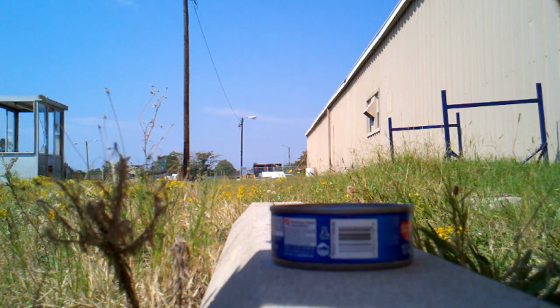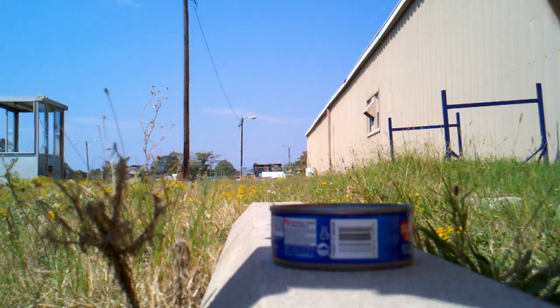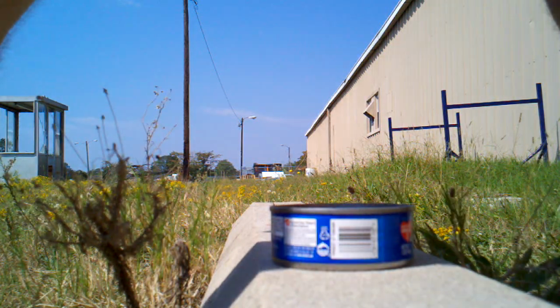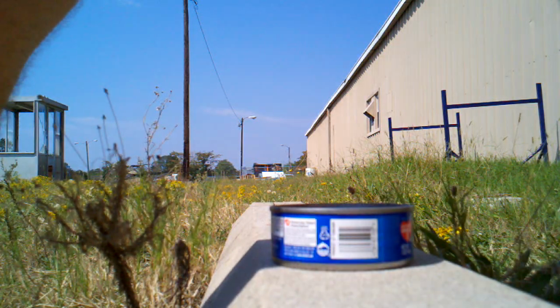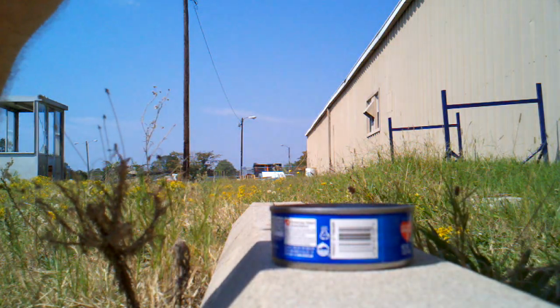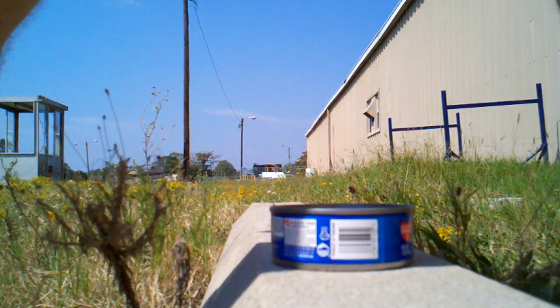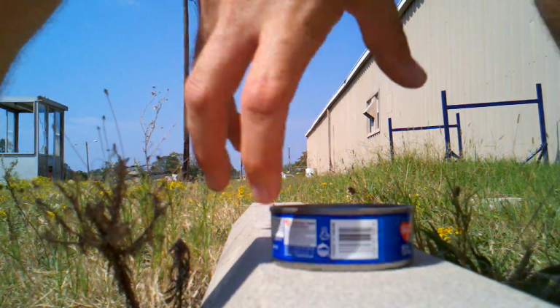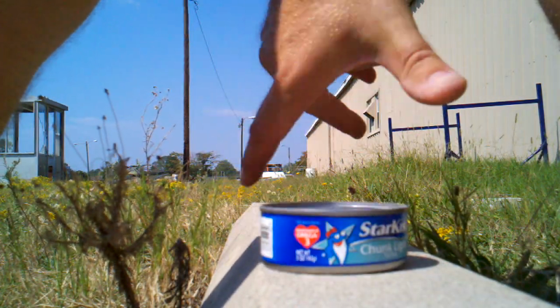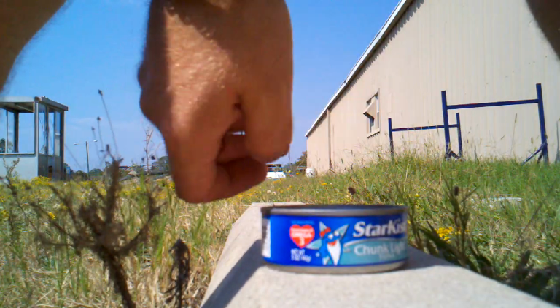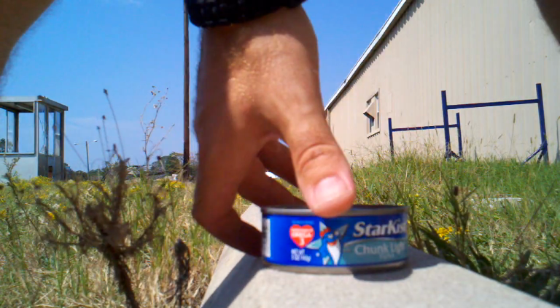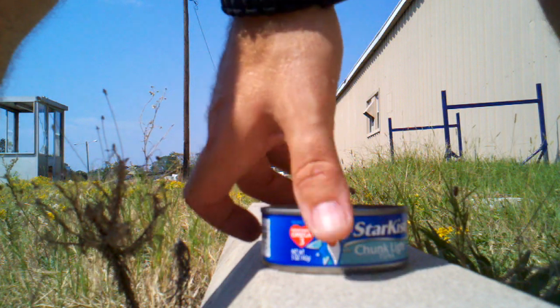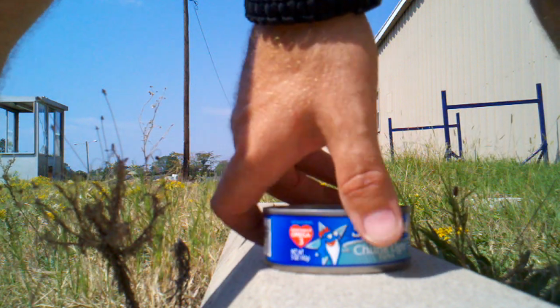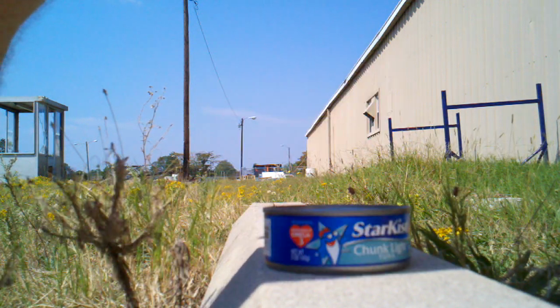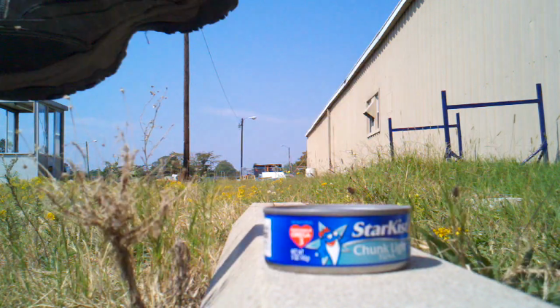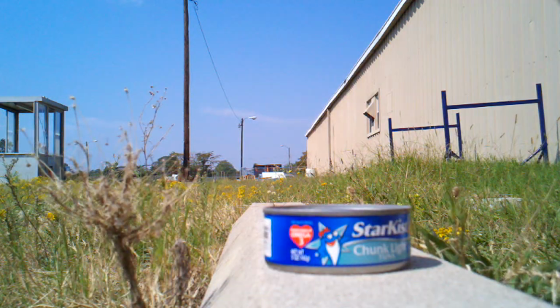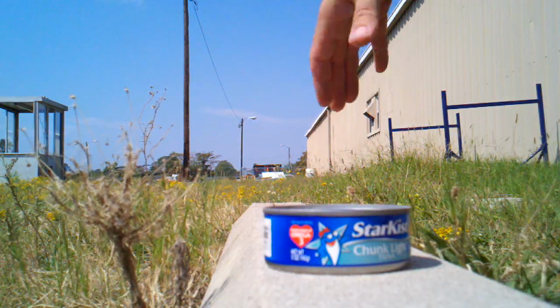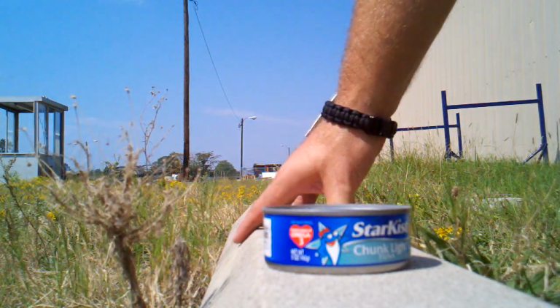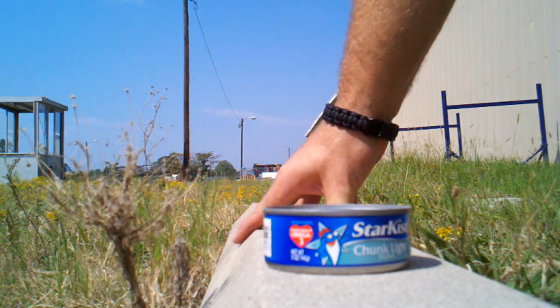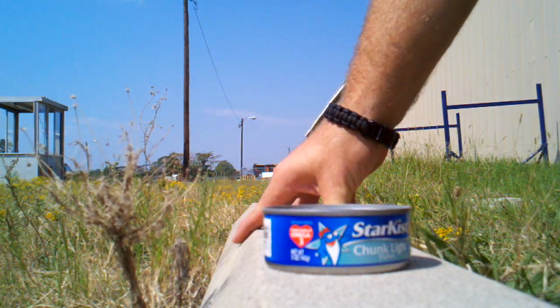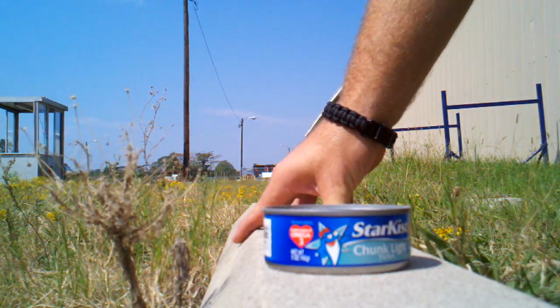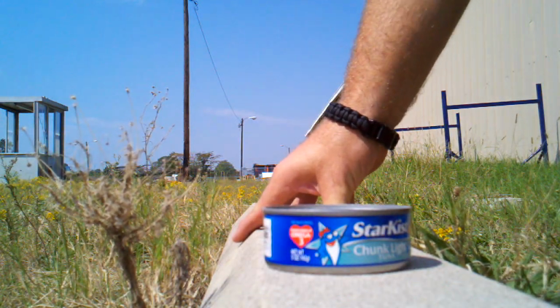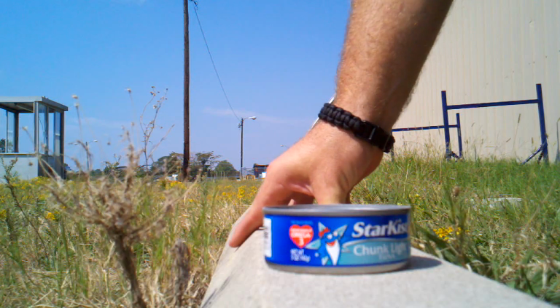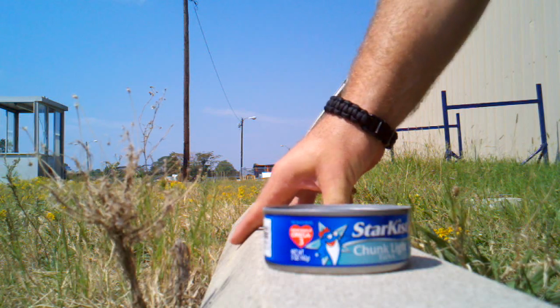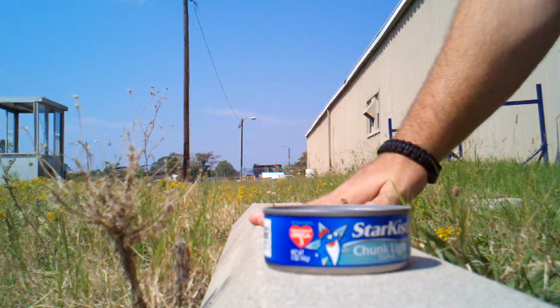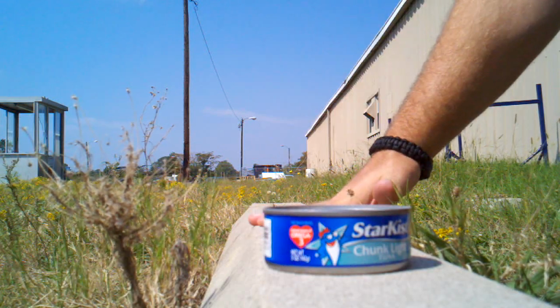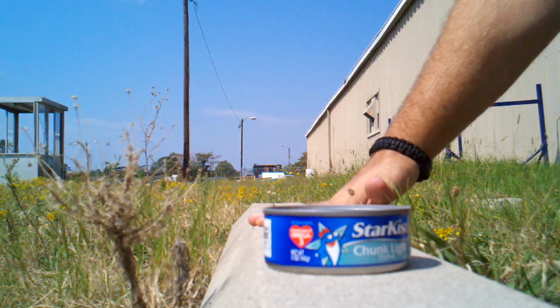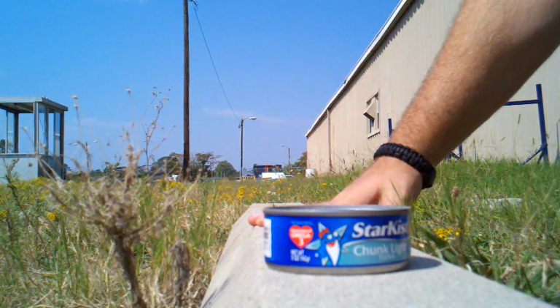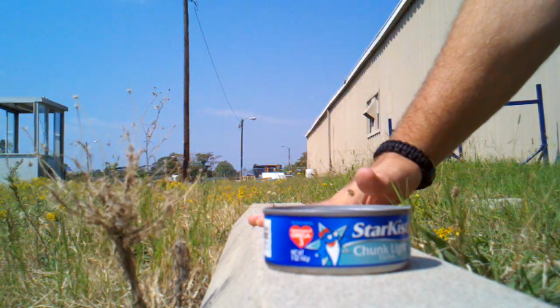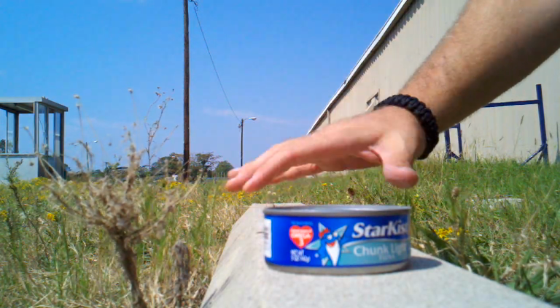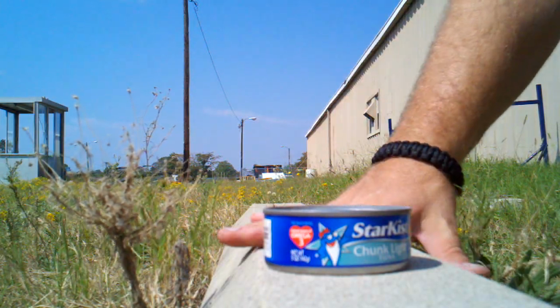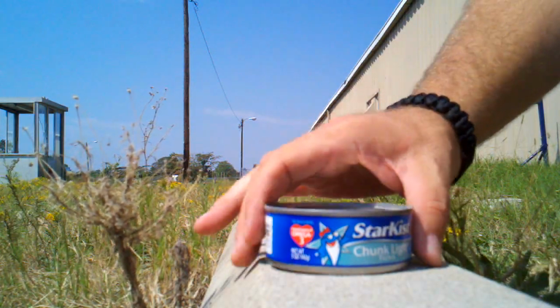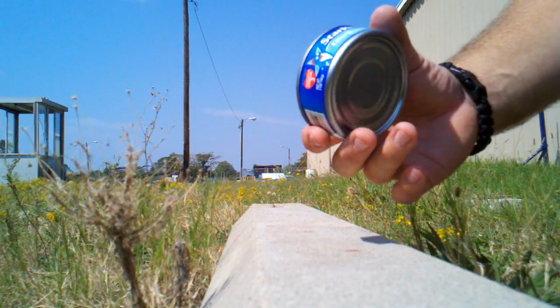I'm gonna do a quick little demonstration of how to open a can with no can opener. I'm out here by the air conditioner so it's a little bit loud, but this is just a regular concrete bargain stop. Any concrete will do.